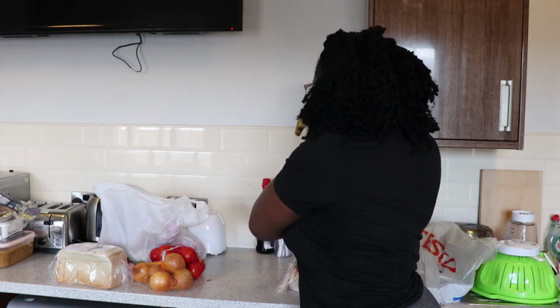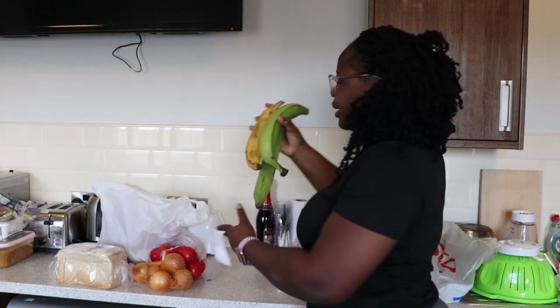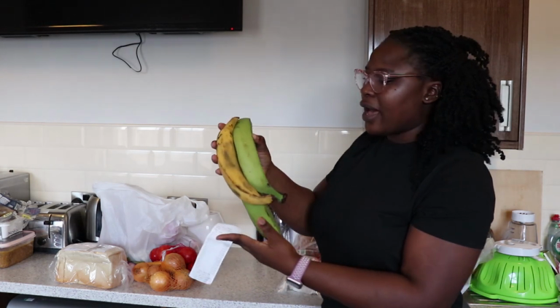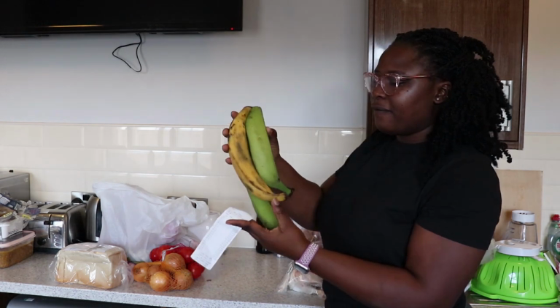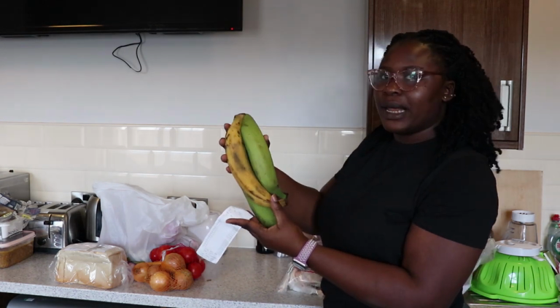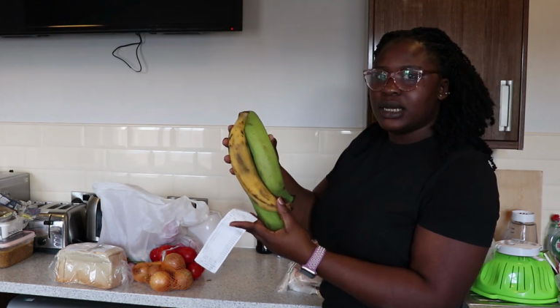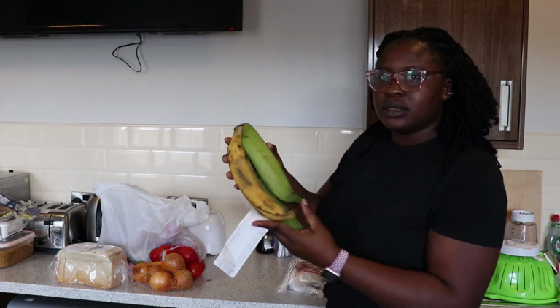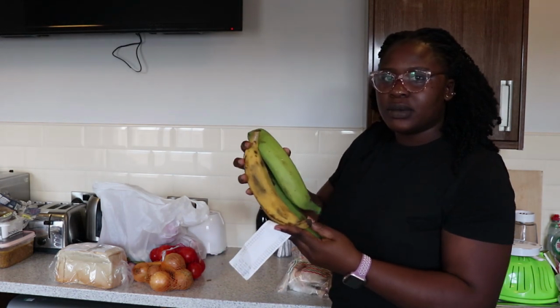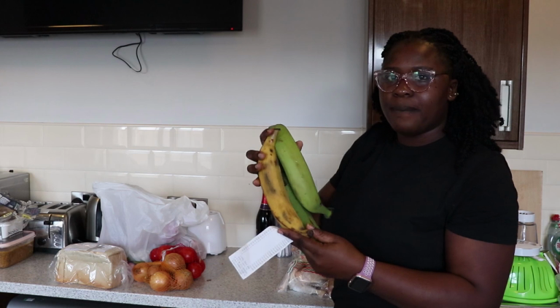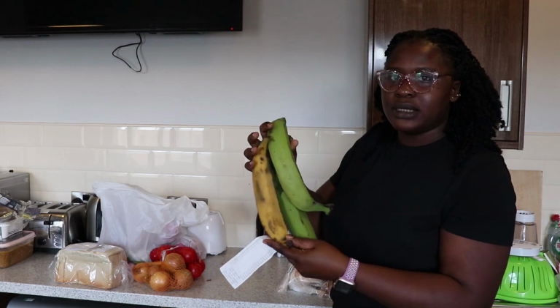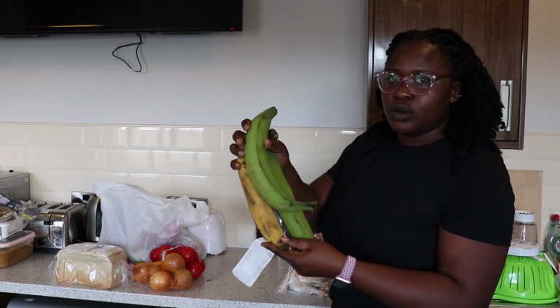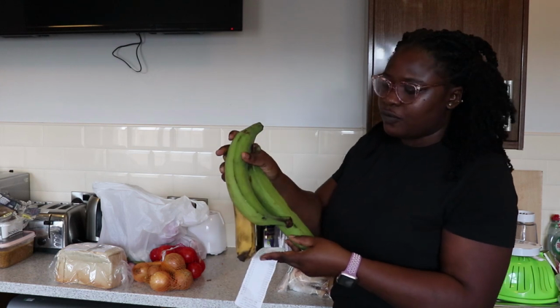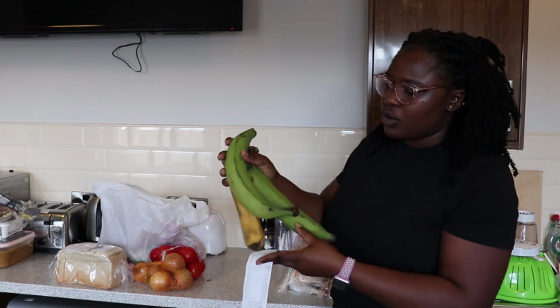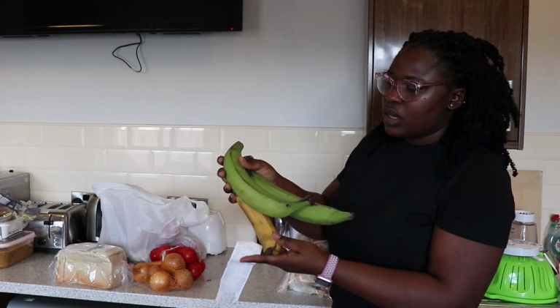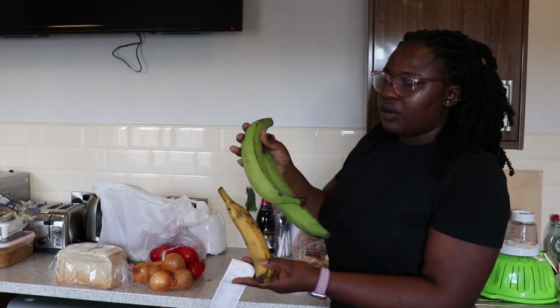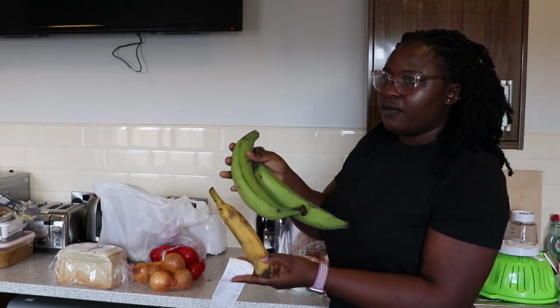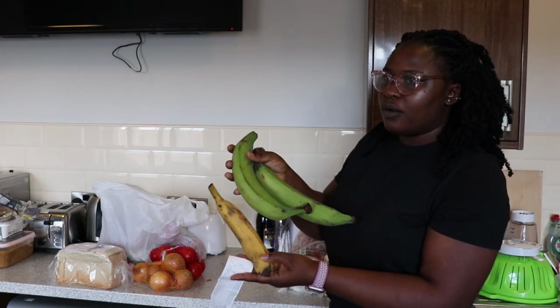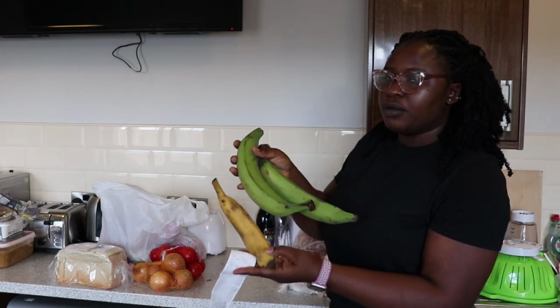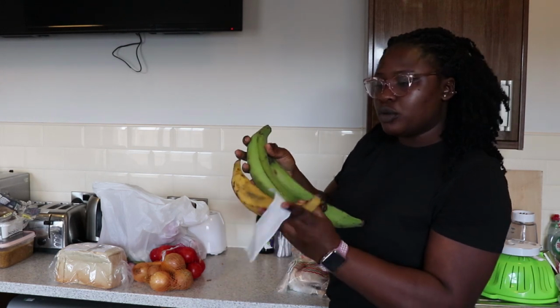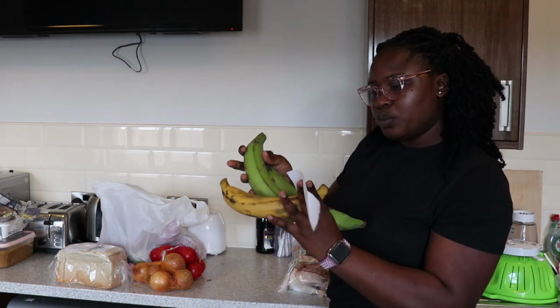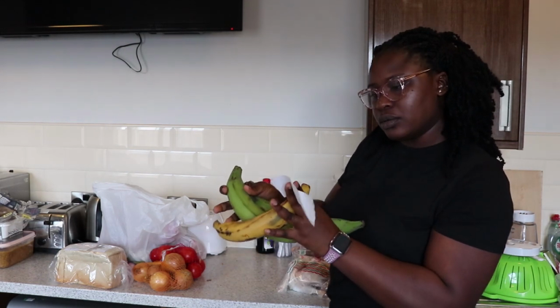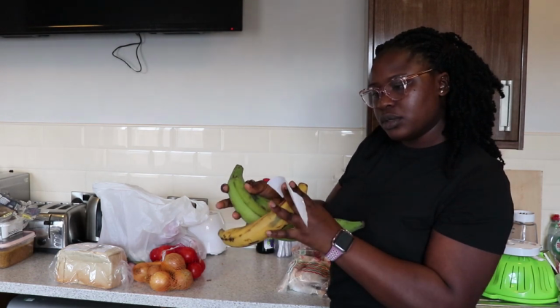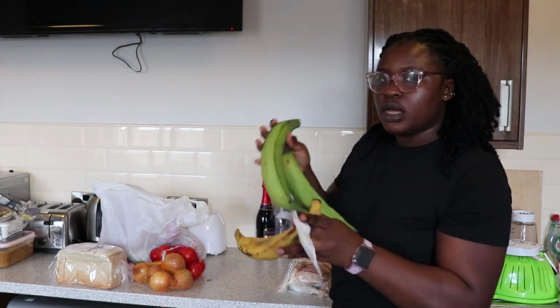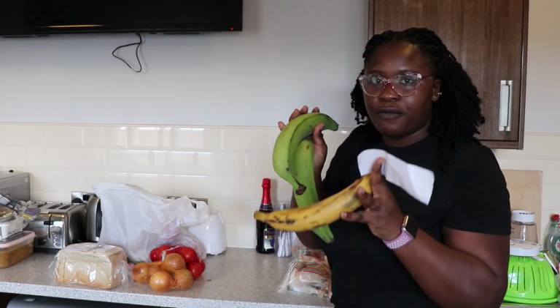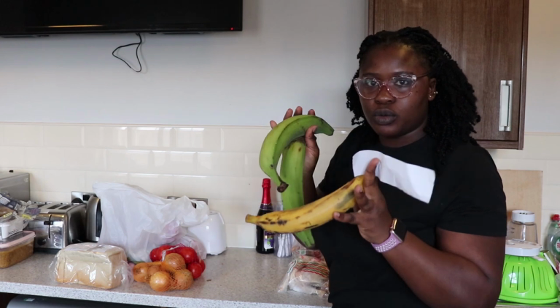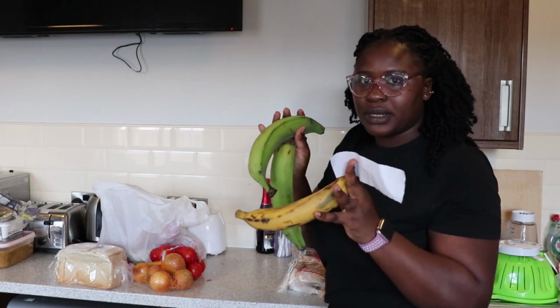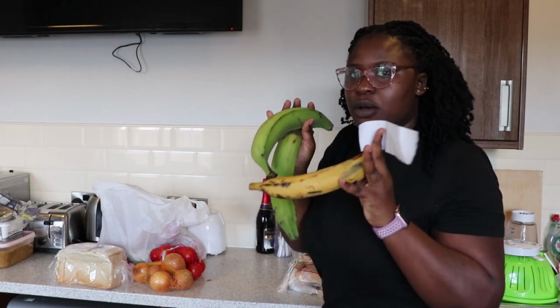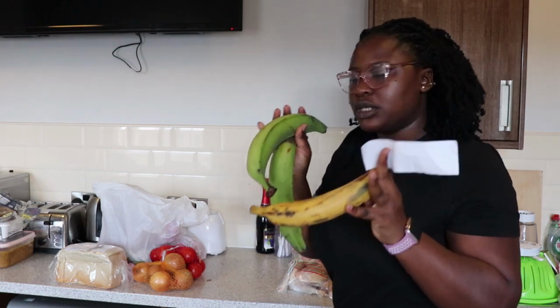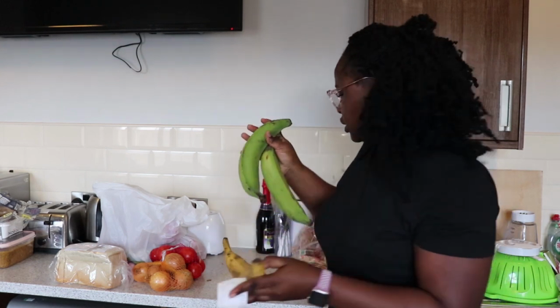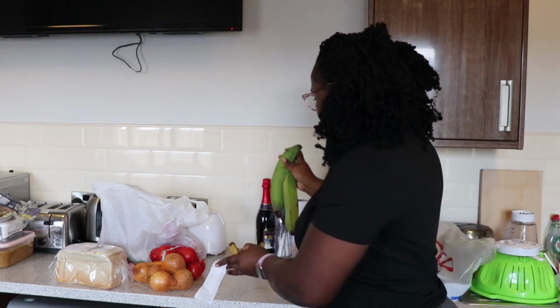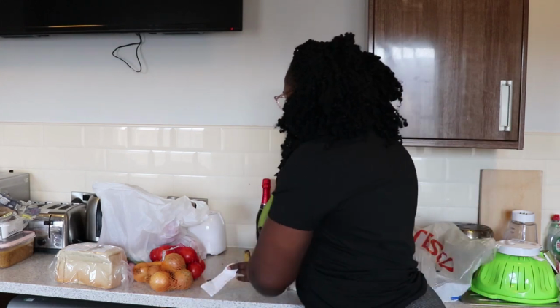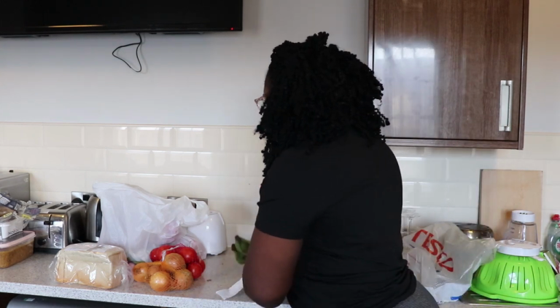Then we have plantain. Plantain goes three for two pounds — that's how much they sell plantain here.